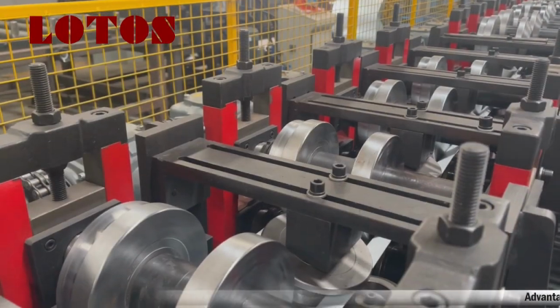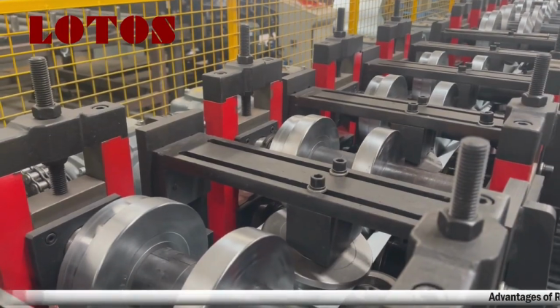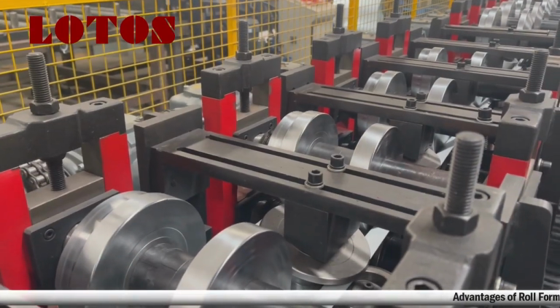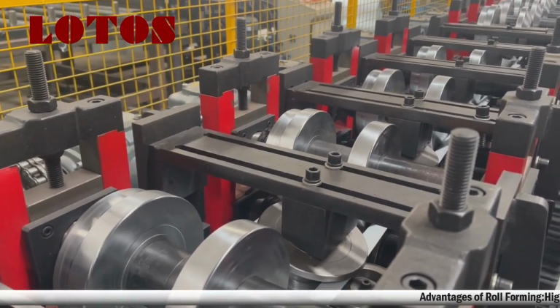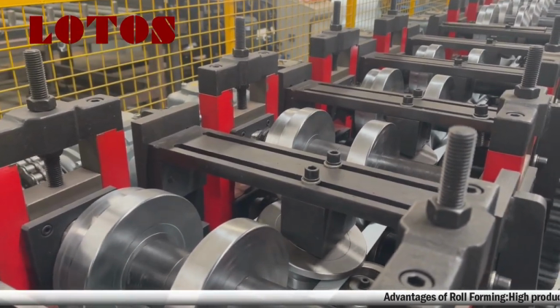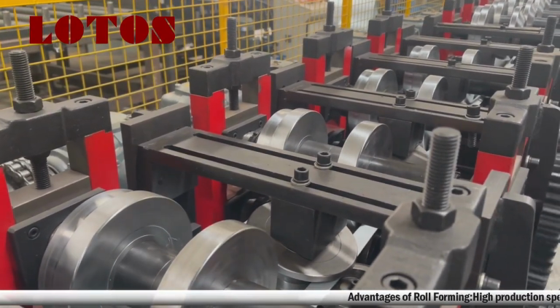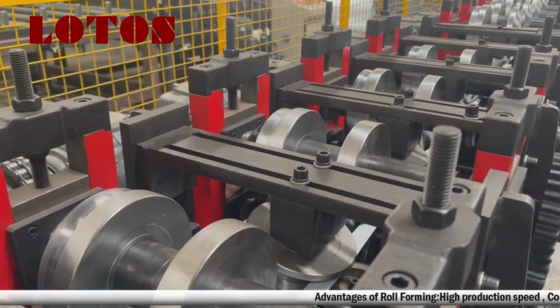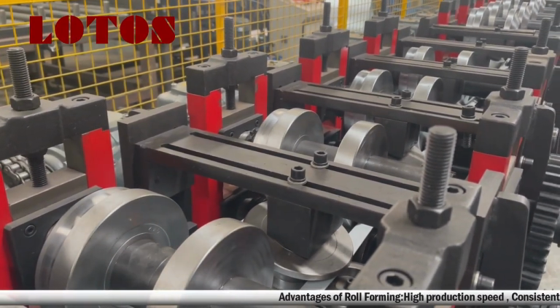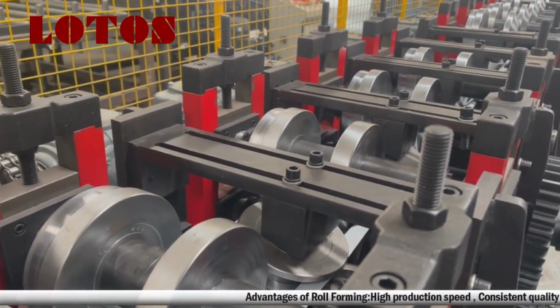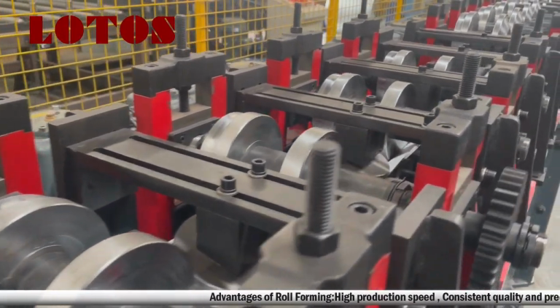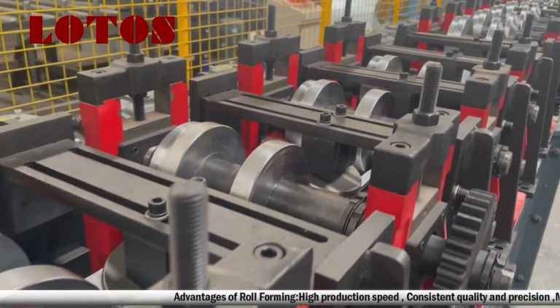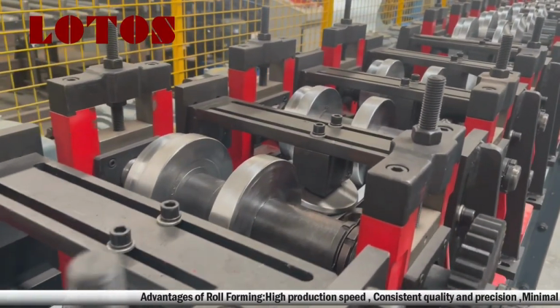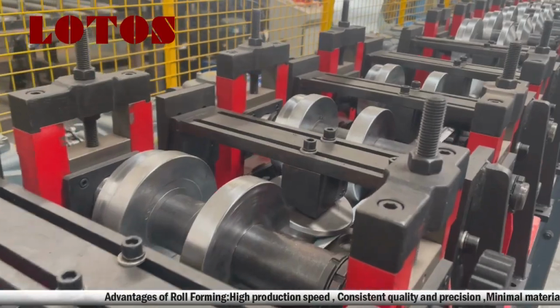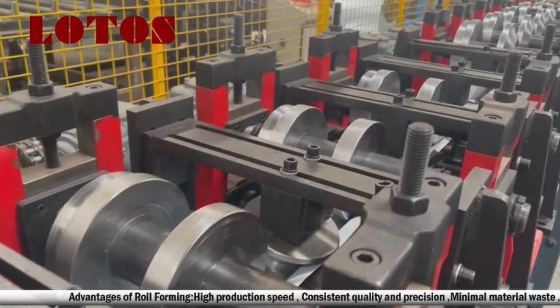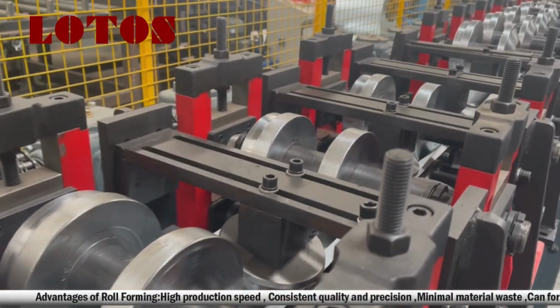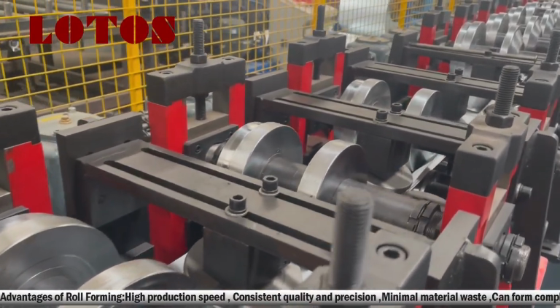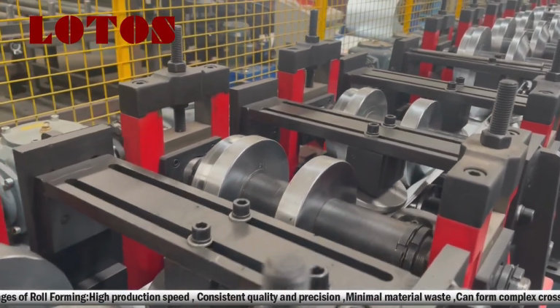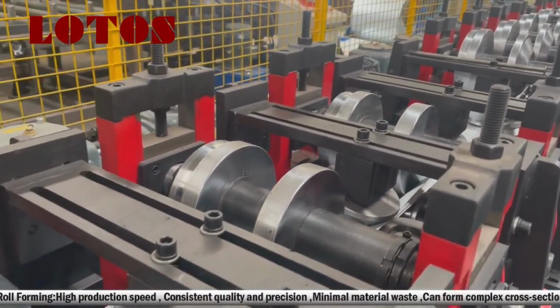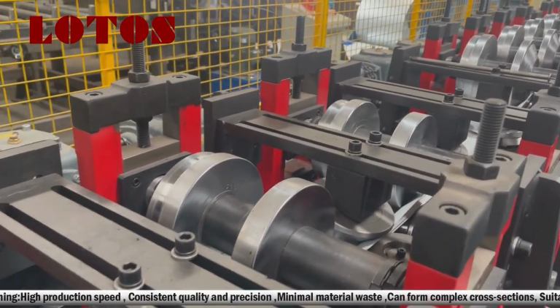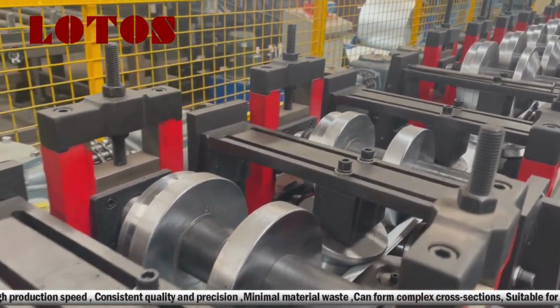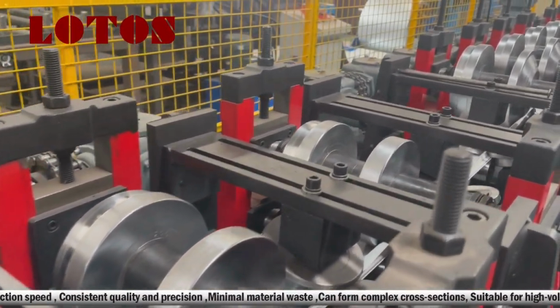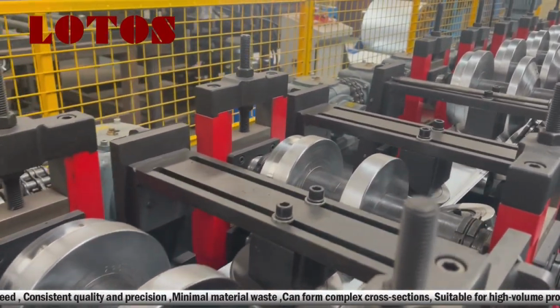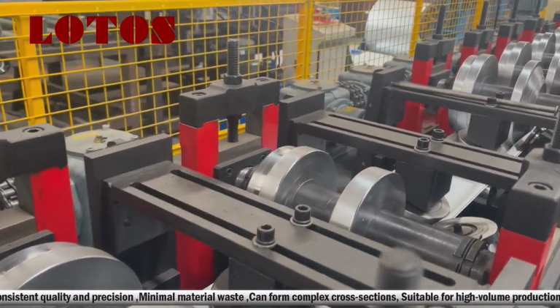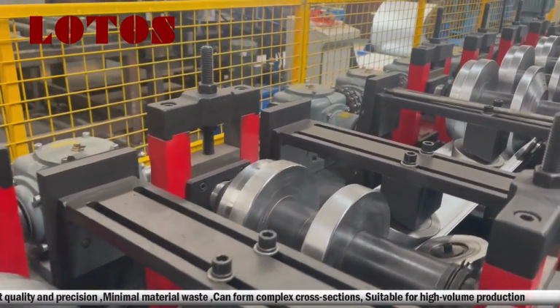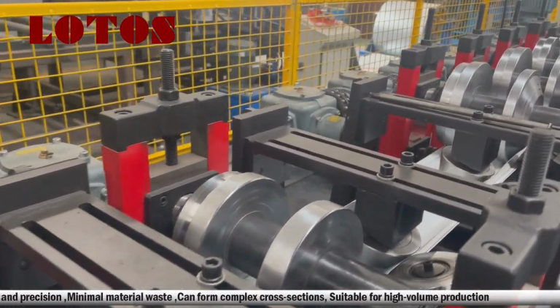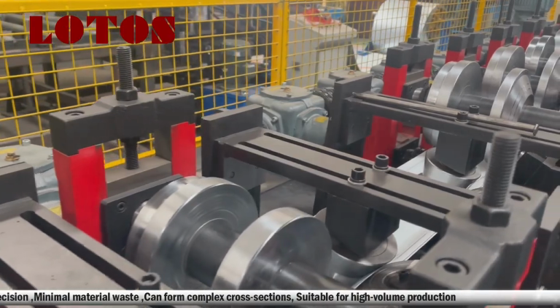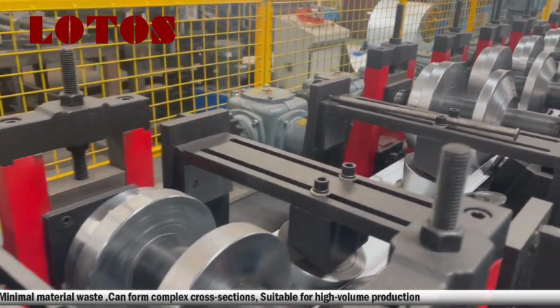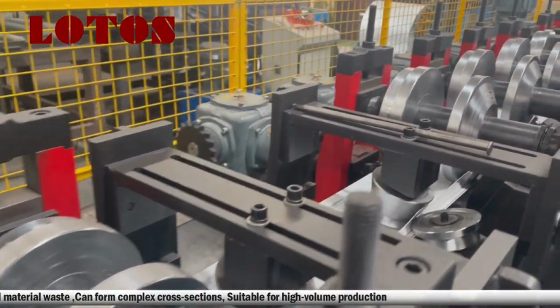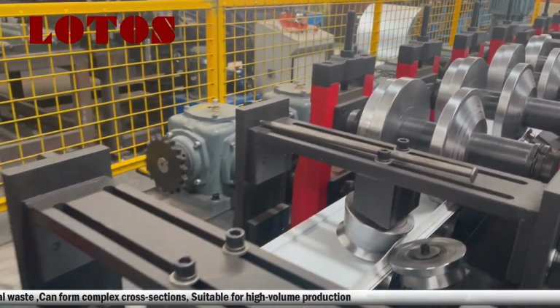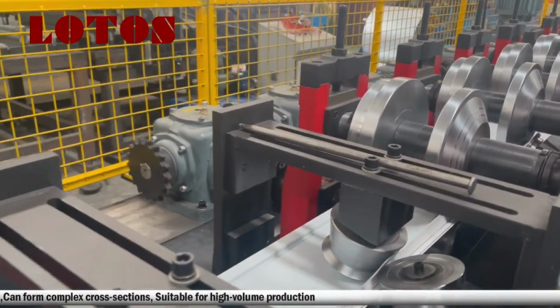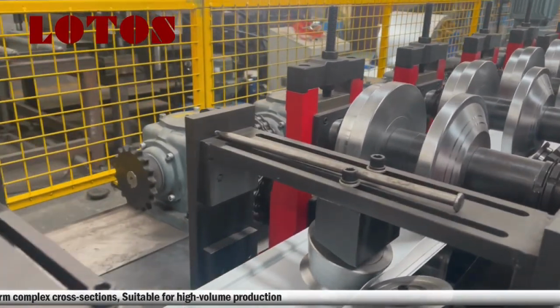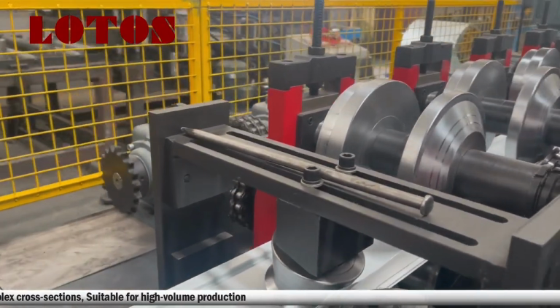Advantages of roll-forming: high production speed, consistent quality and precision, minimal material waste, ability to form complex cross-sections, and suitability for high-volume production.